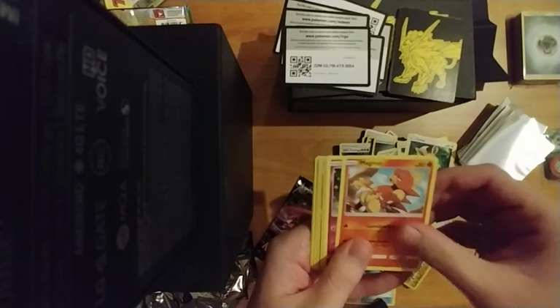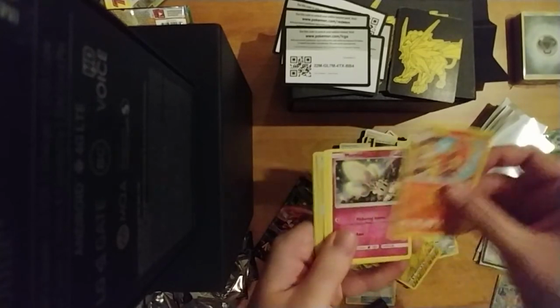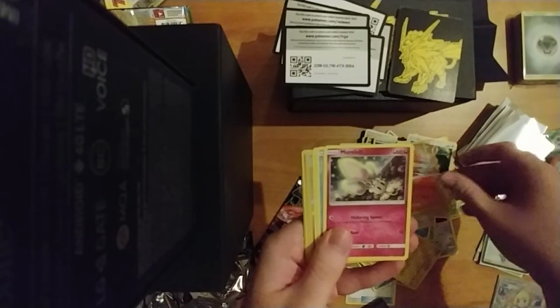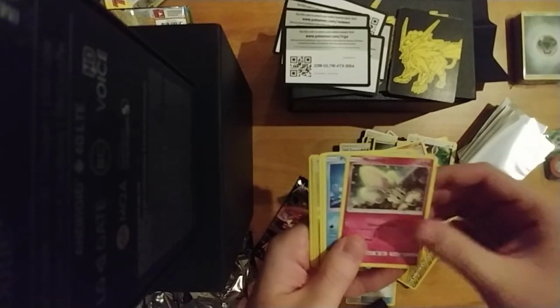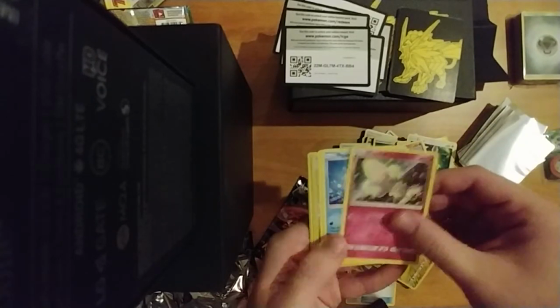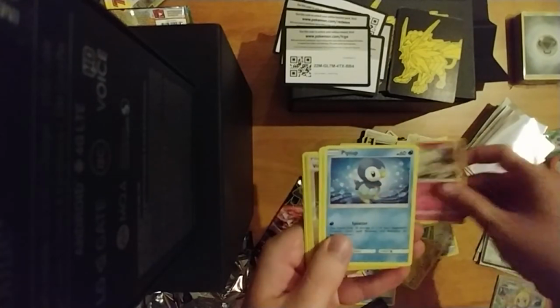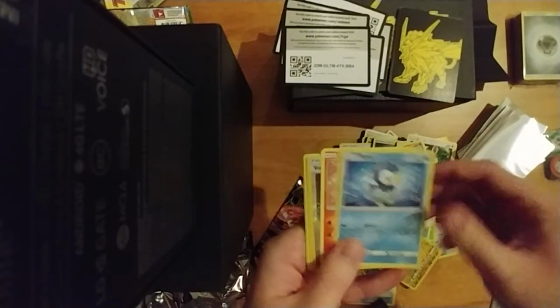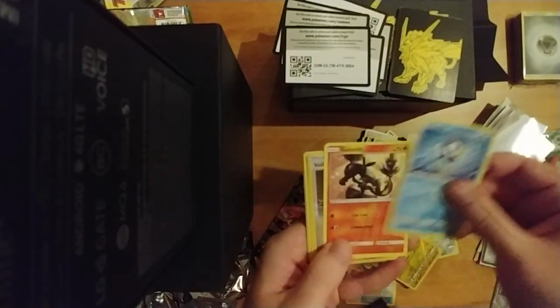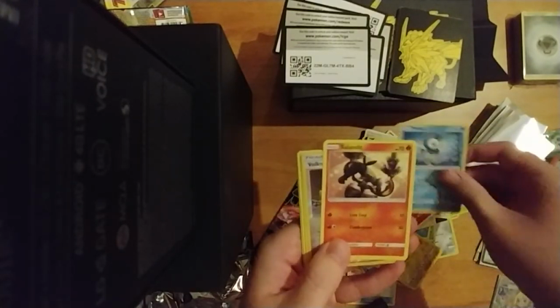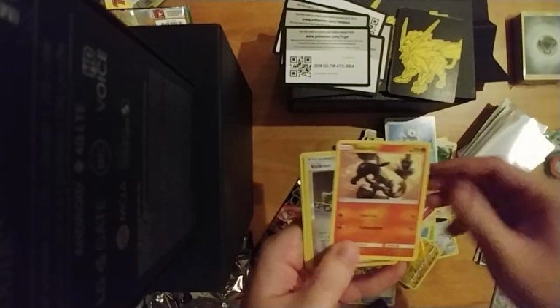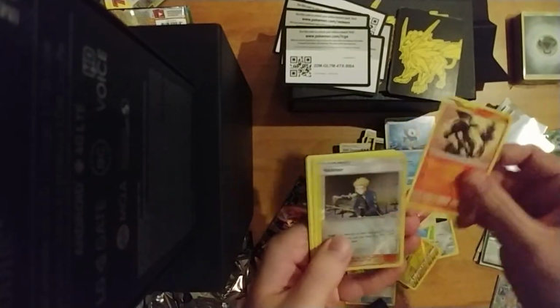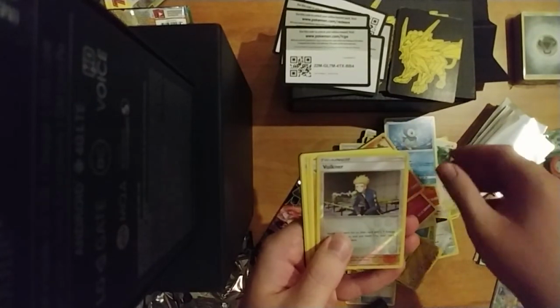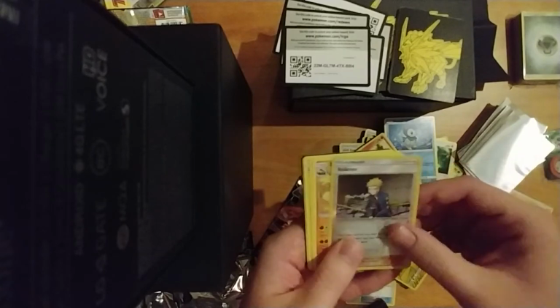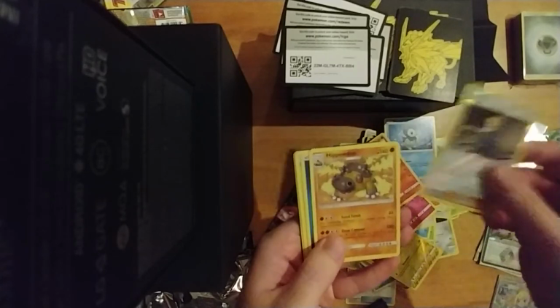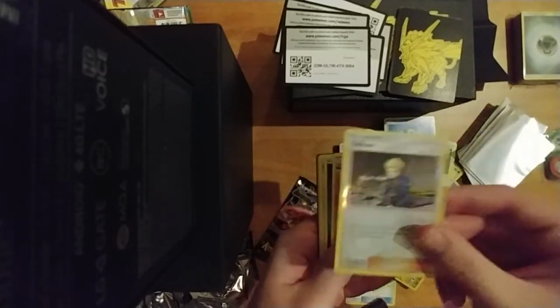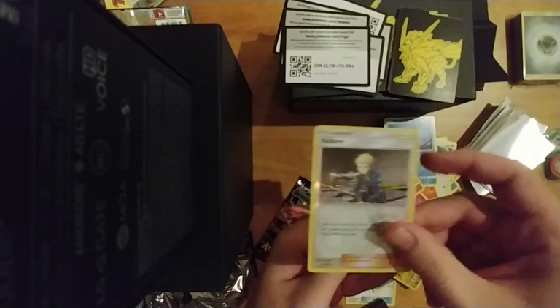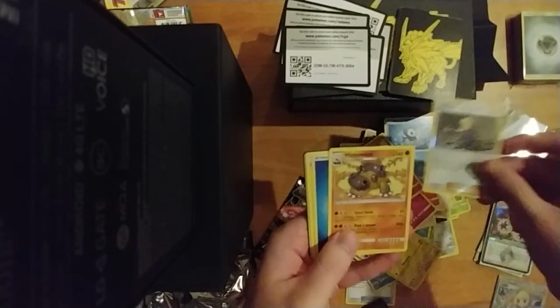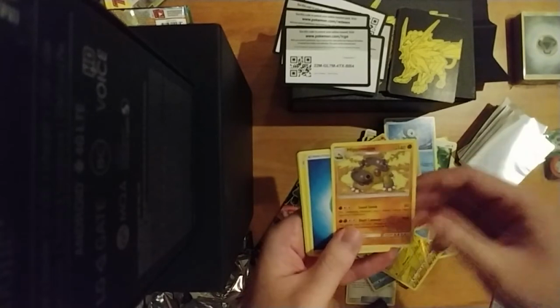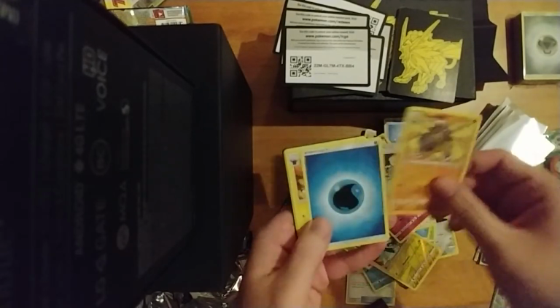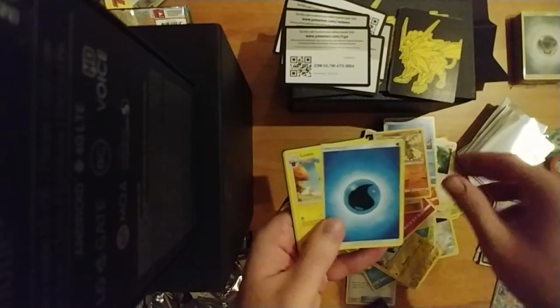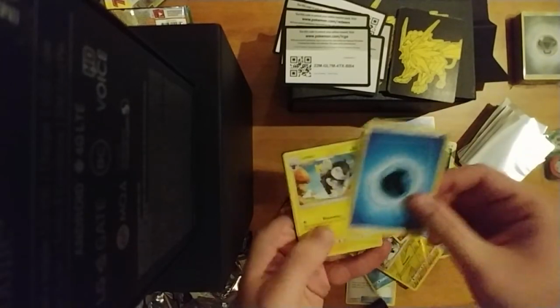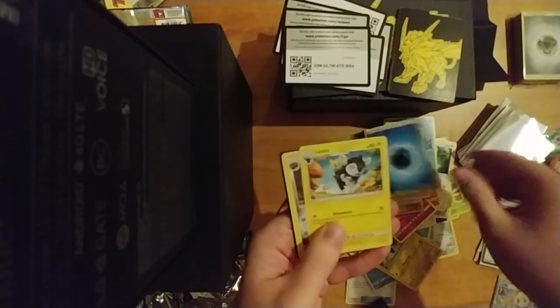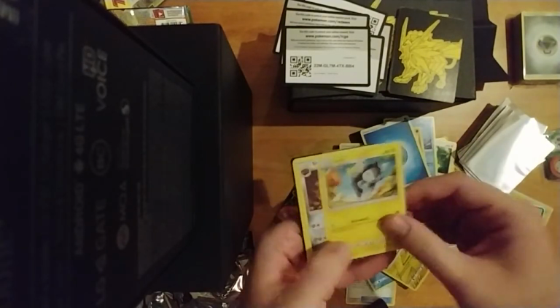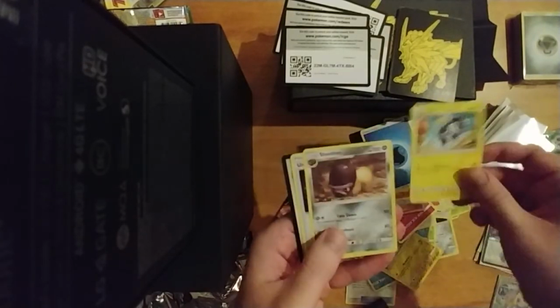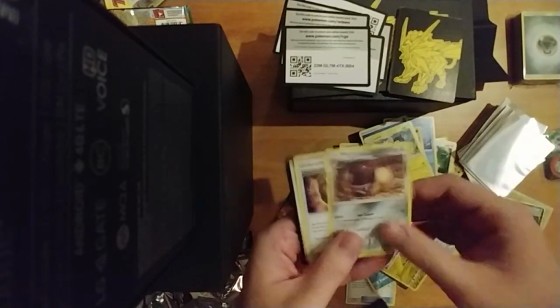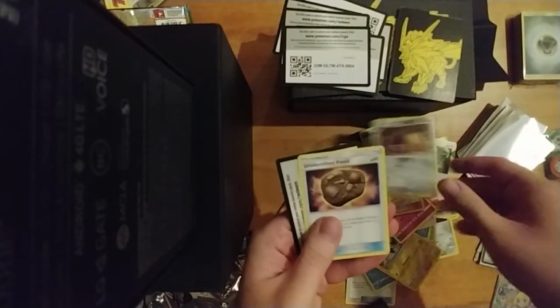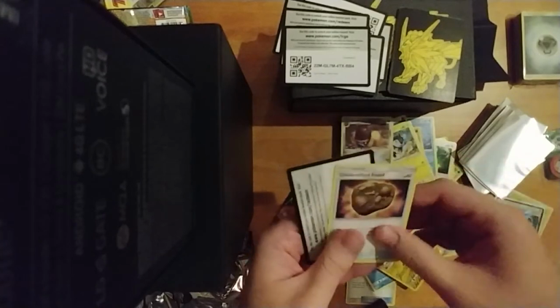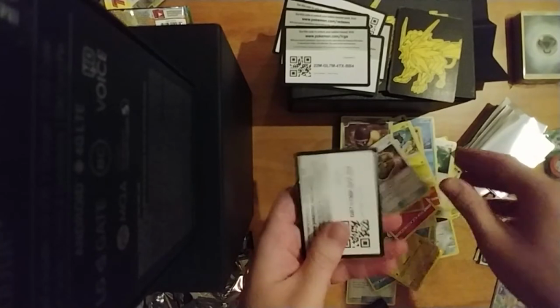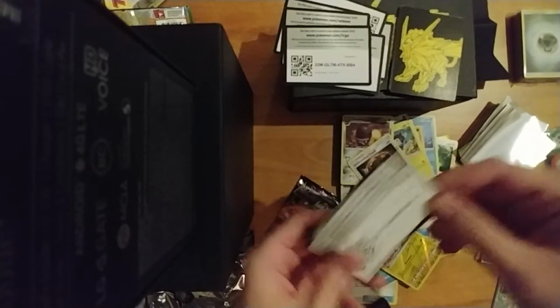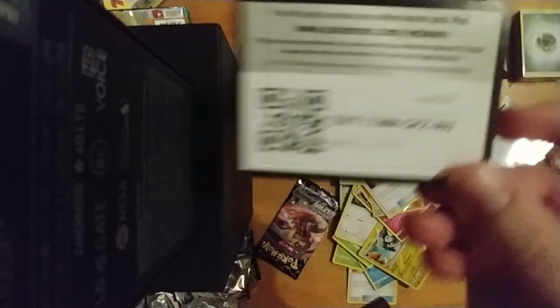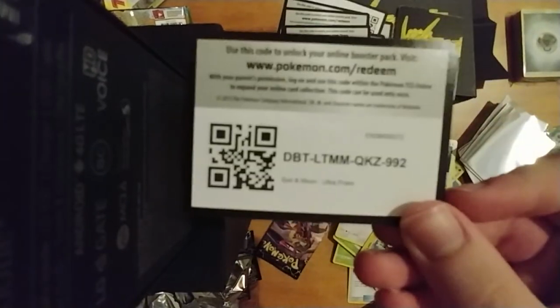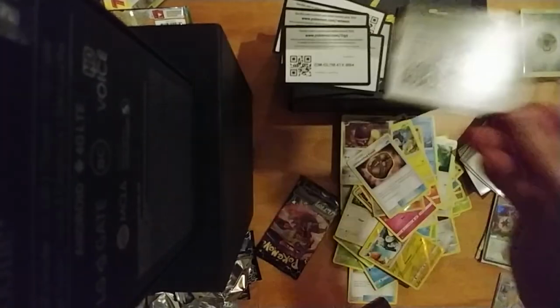Eevee, Magmar, Murkrow, Prinplup, Slakoth, Volkner — there's a full art of him too — Potion, energy, Luxio, Shieldon, Unidentified Fossil, and the code.